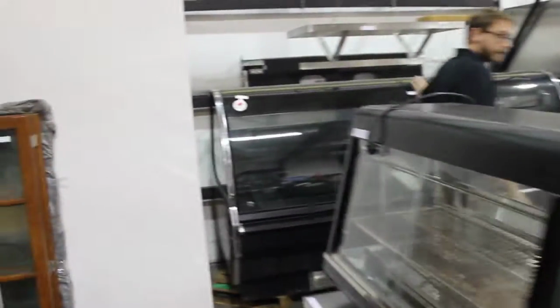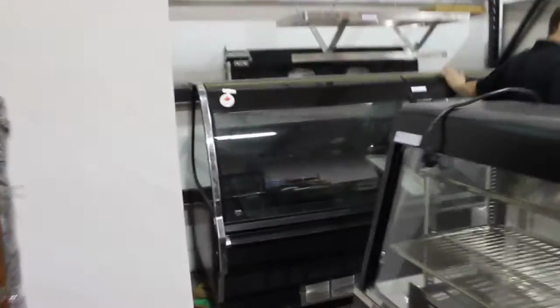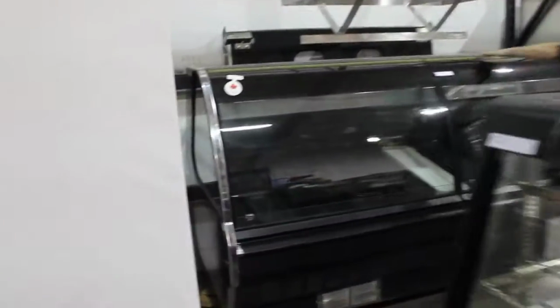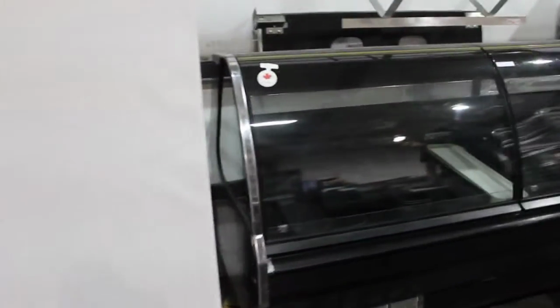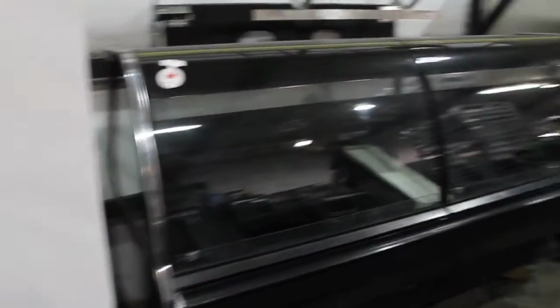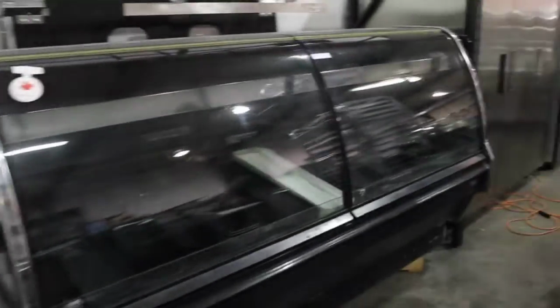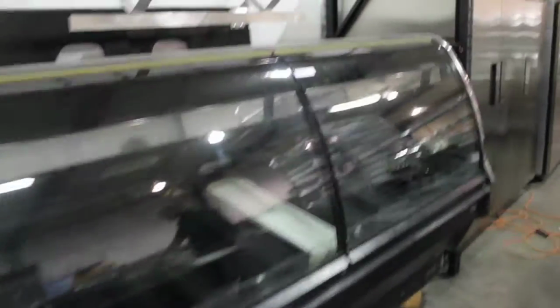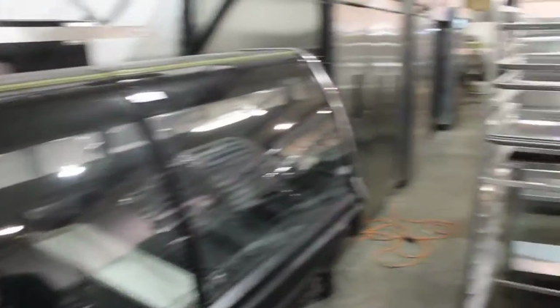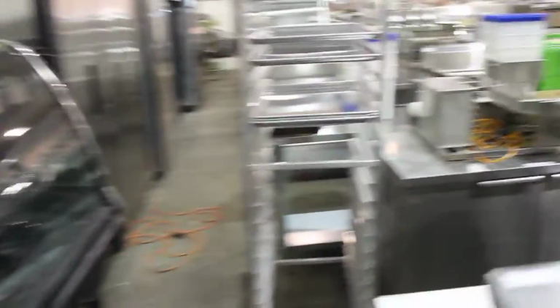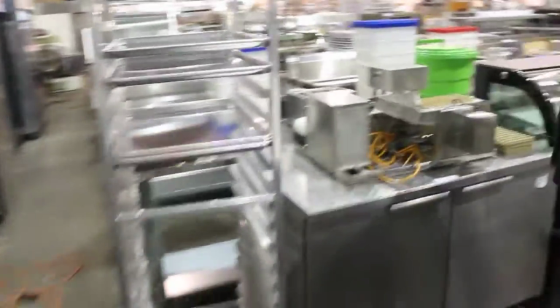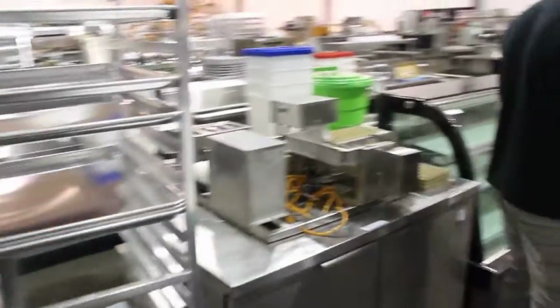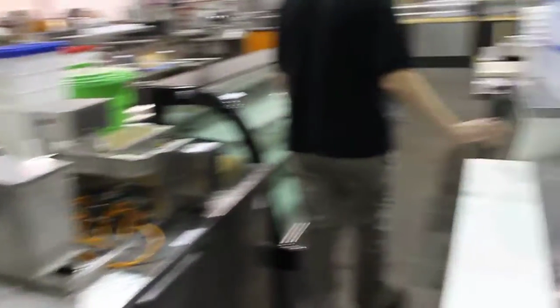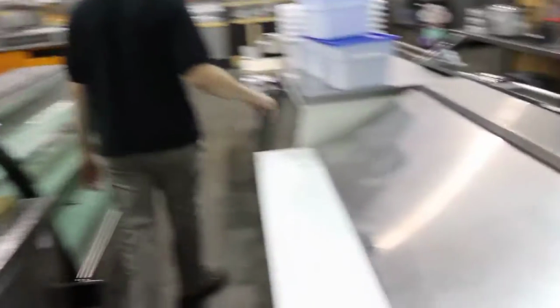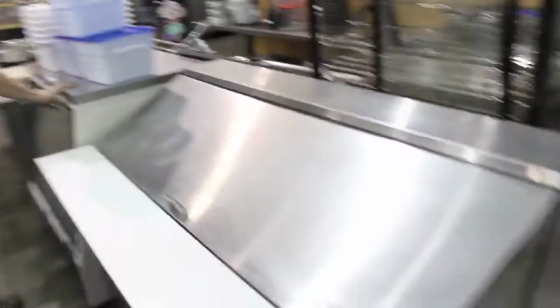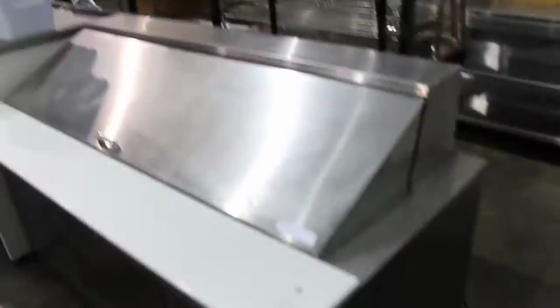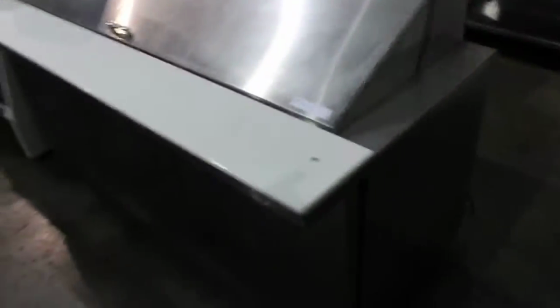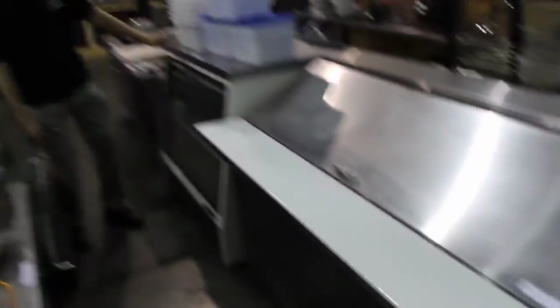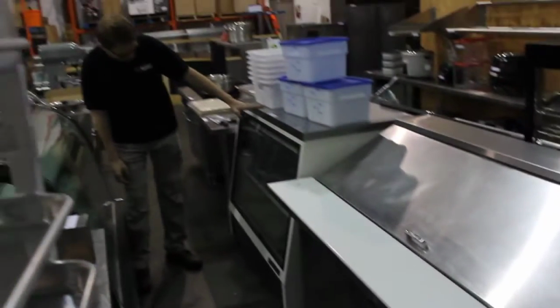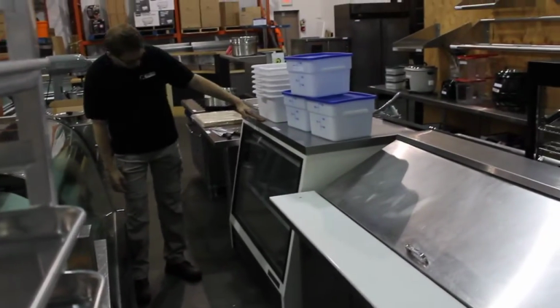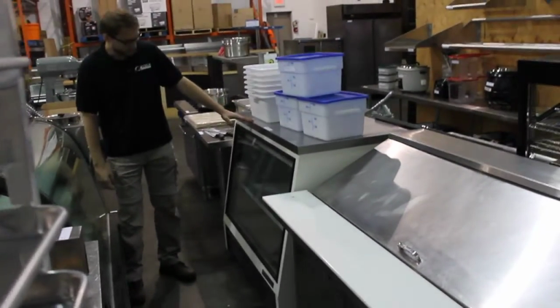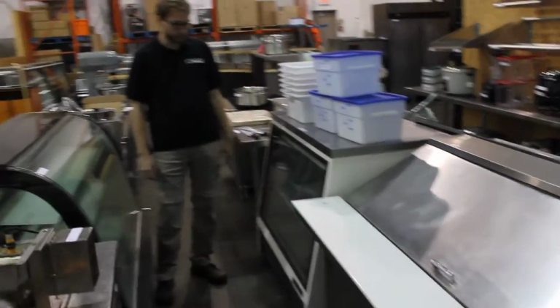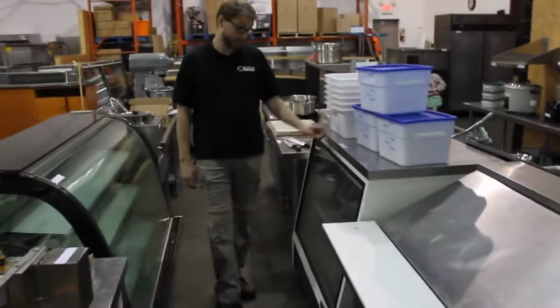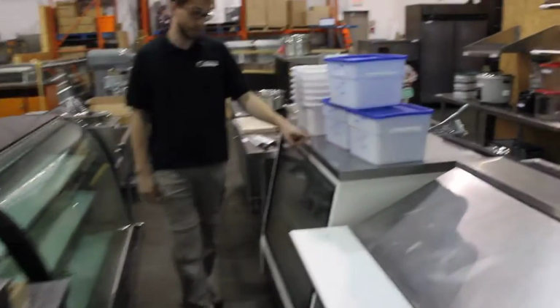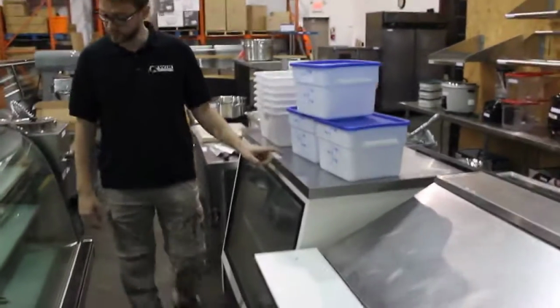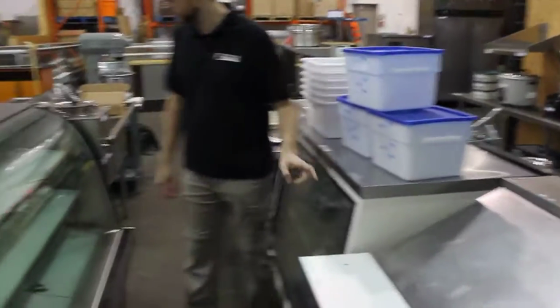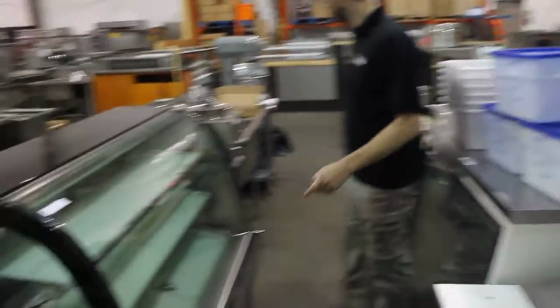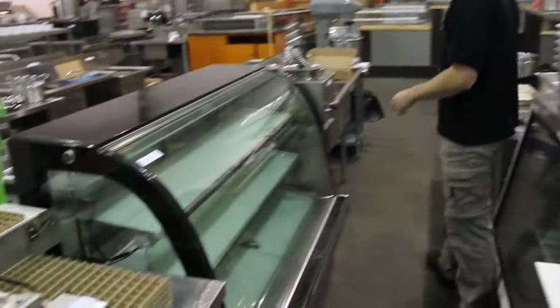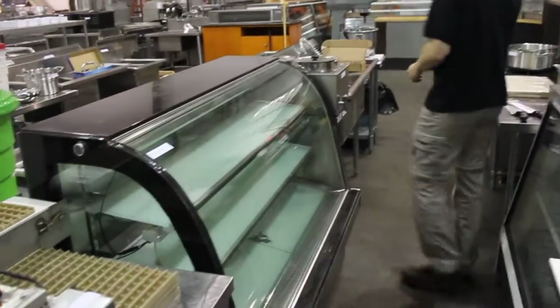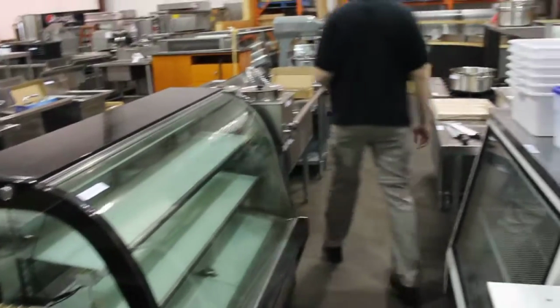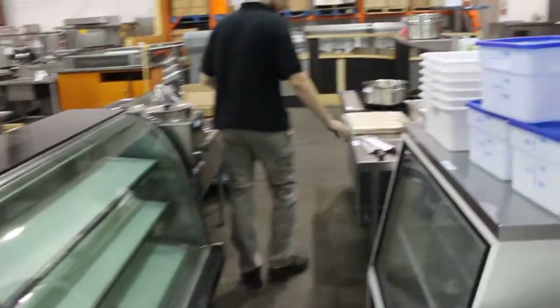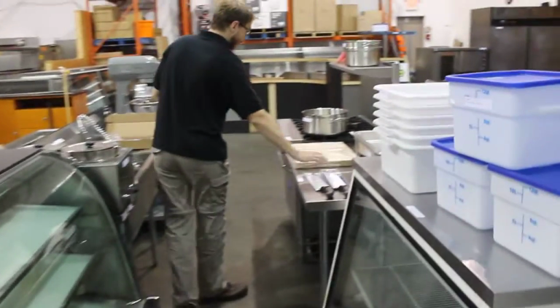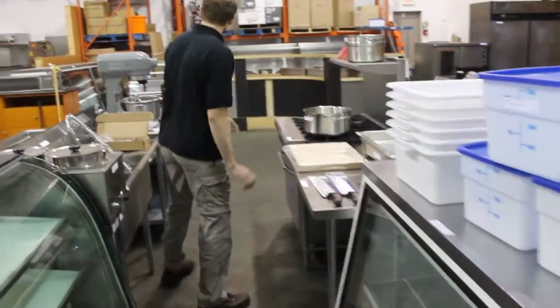Then we've got the deli stuff — we've got used refrigeration, including a 72-inch prep table. Look at this — a nice little 48-inch True. Everyone wants these things, so I'm sure that'll be a good one.